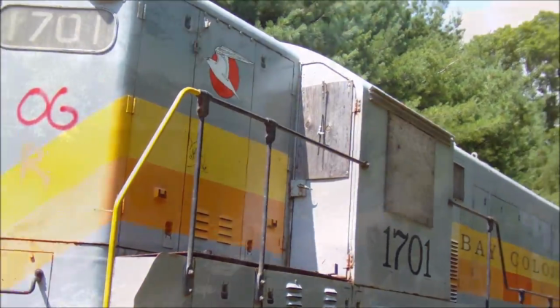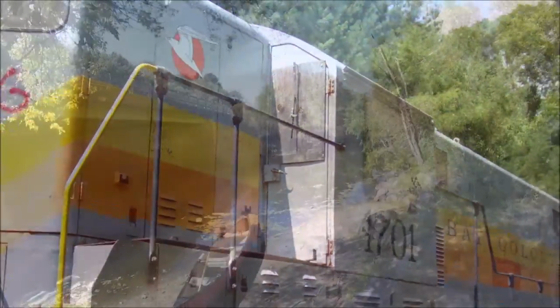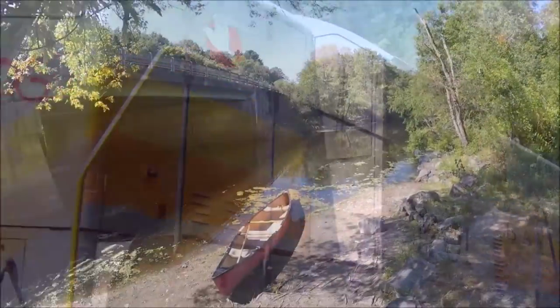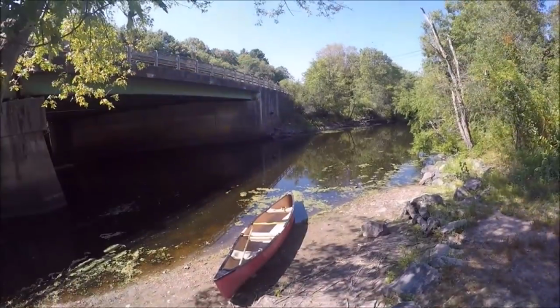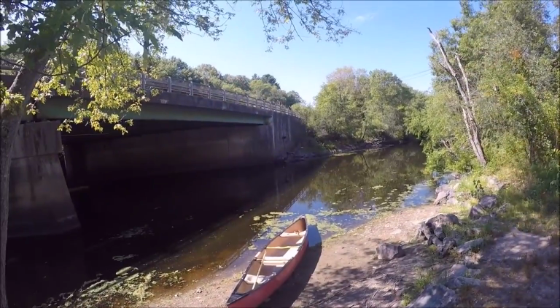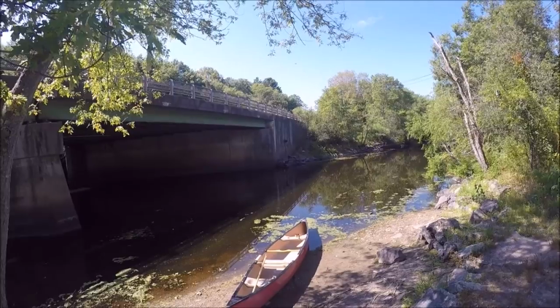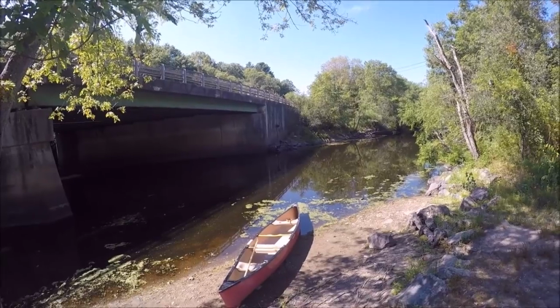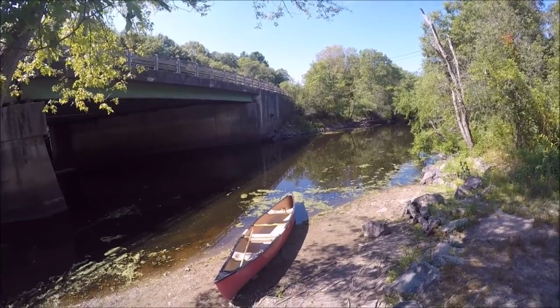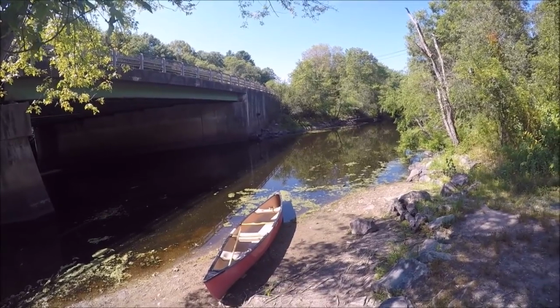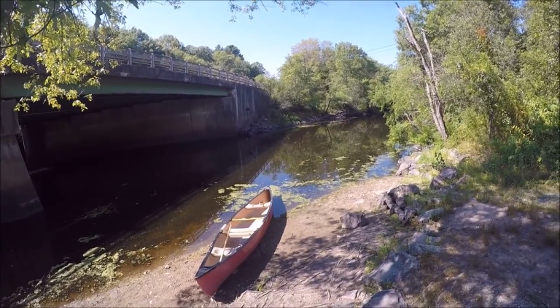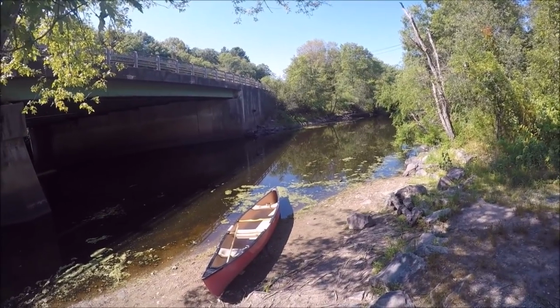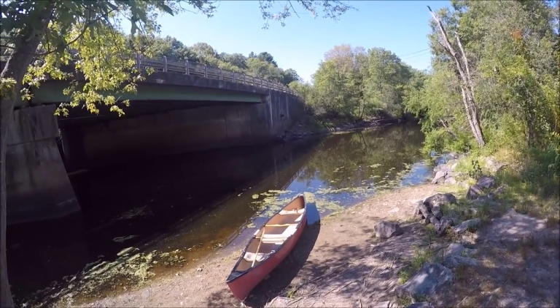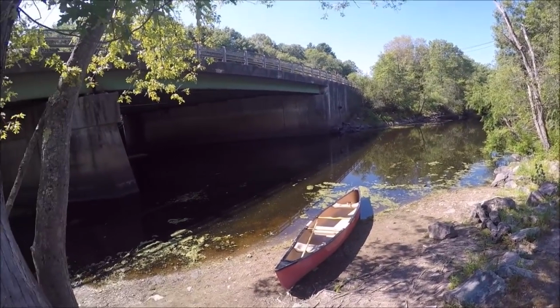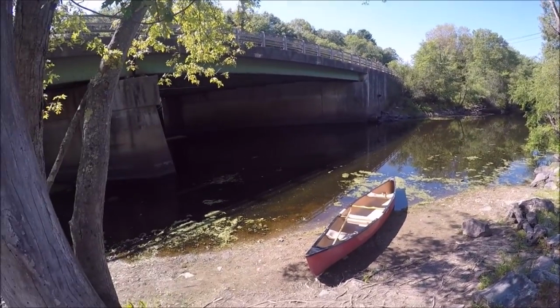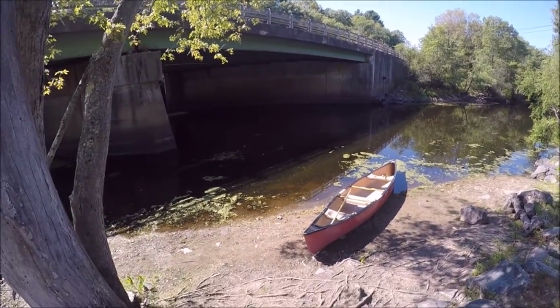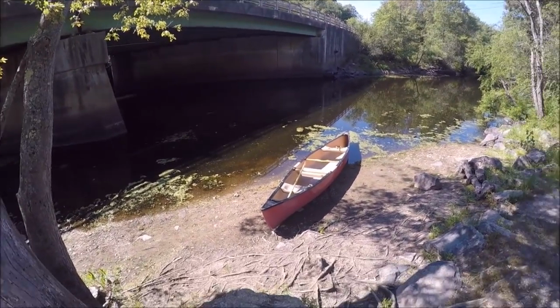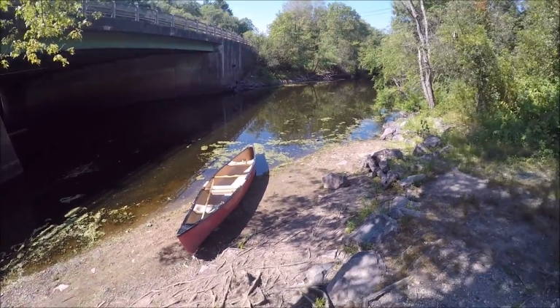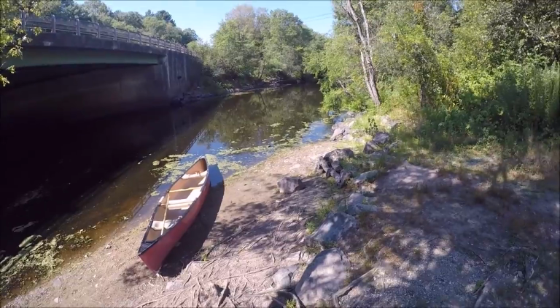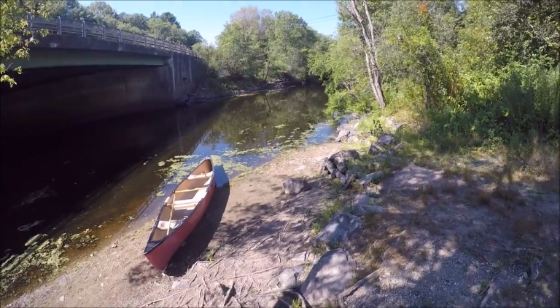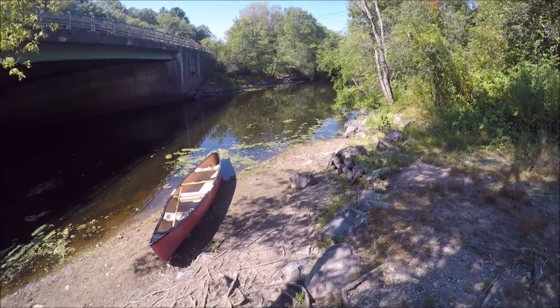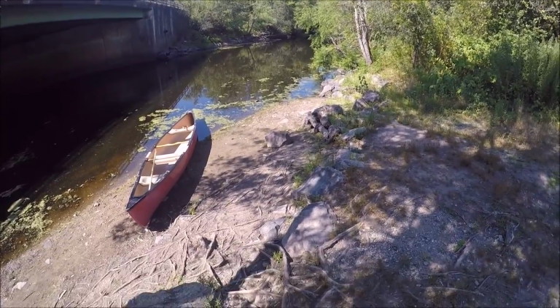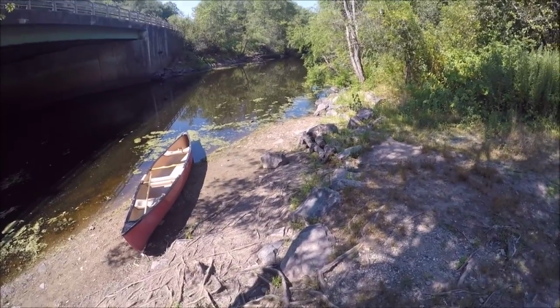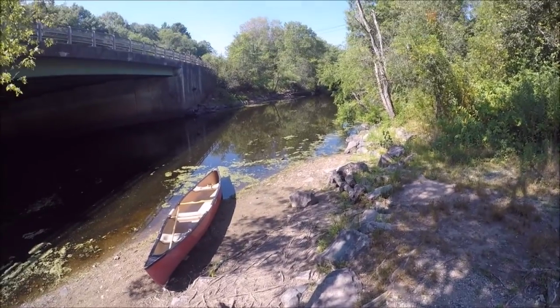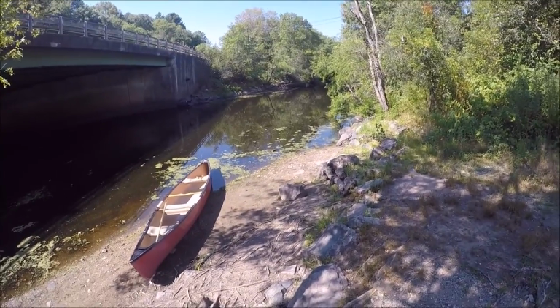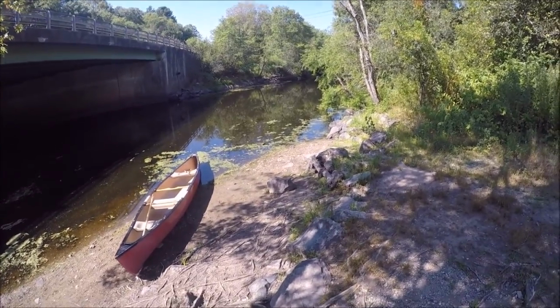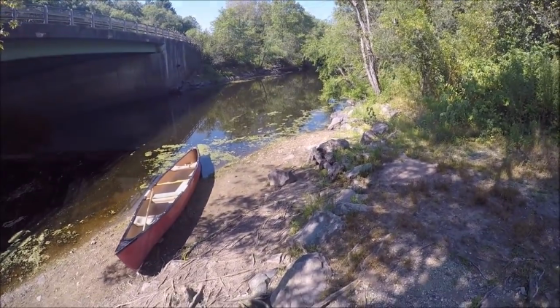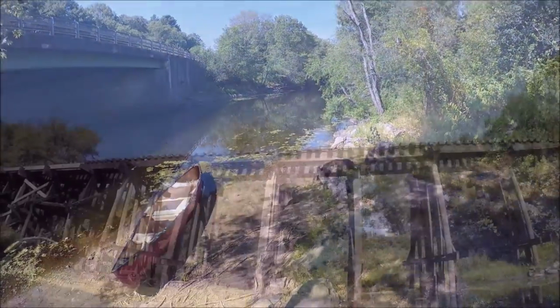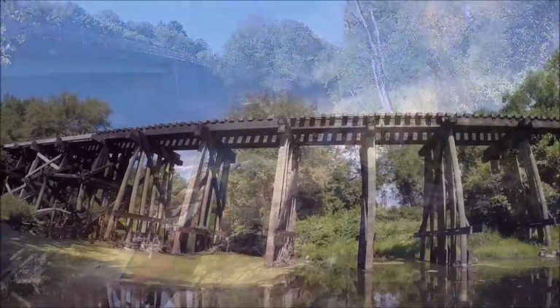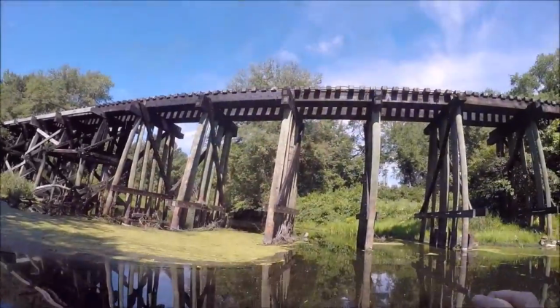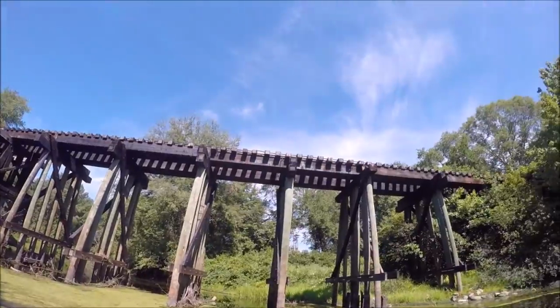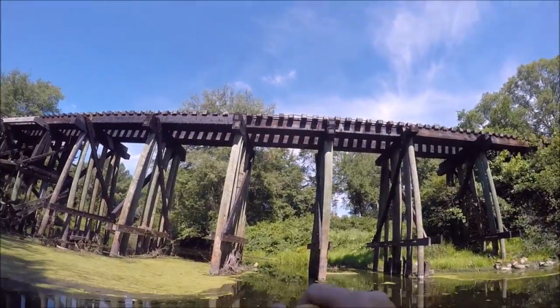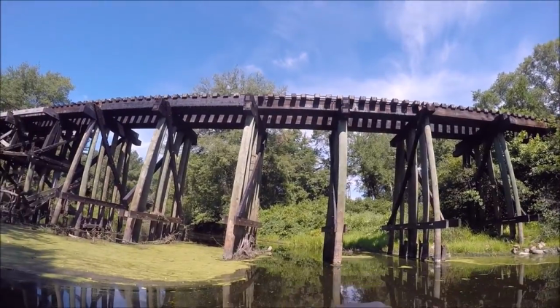Hi guys, we're at the Charles River on the Millis-Medfield Line in Massachusetts. This is Dover Road. We haven't been down here in ages. It's a beautiful Saturday morning. There's a railroad bridge.